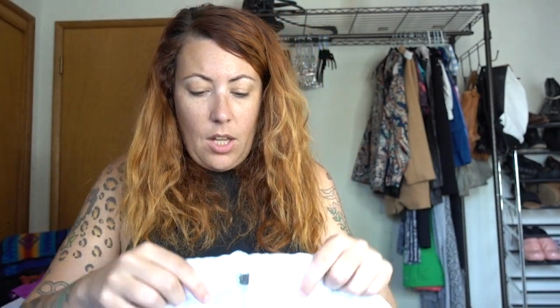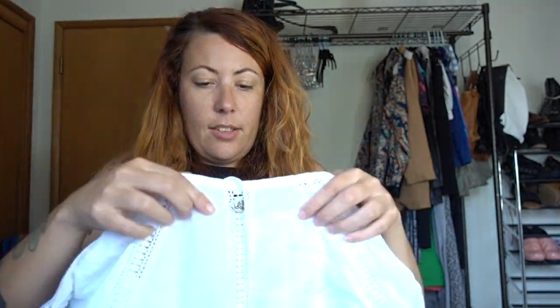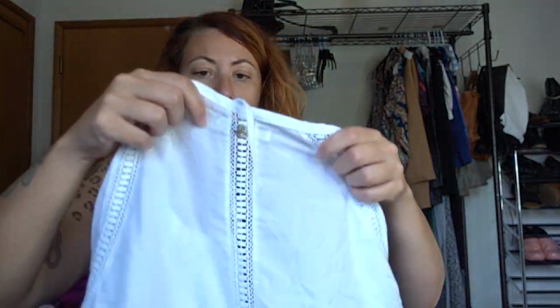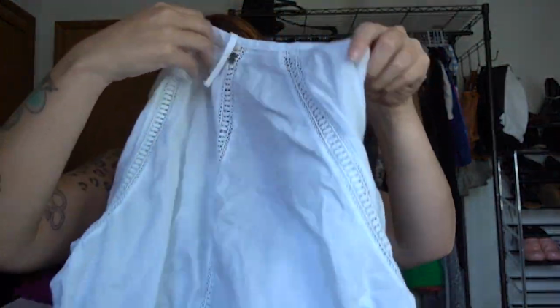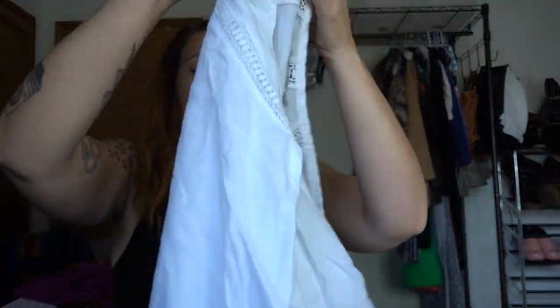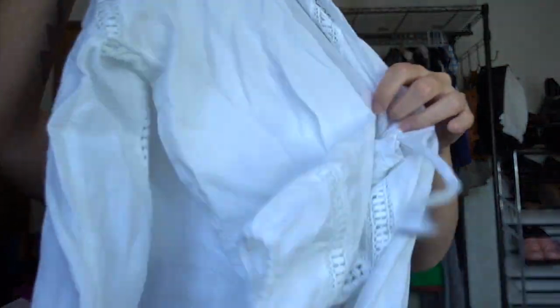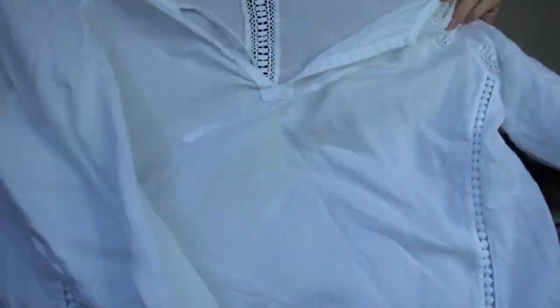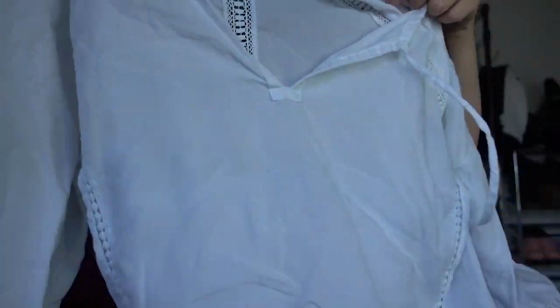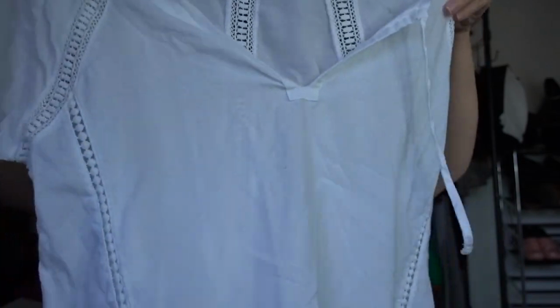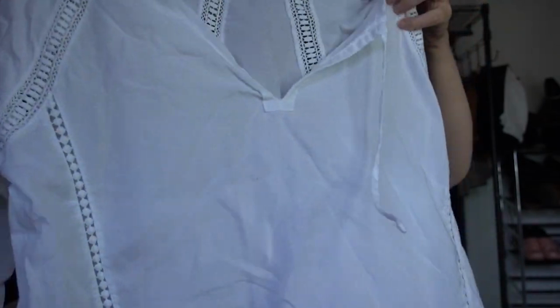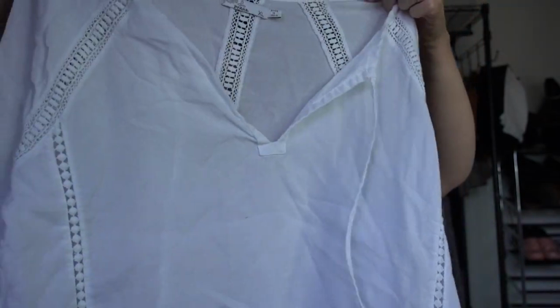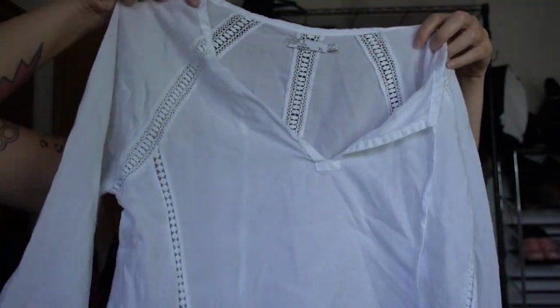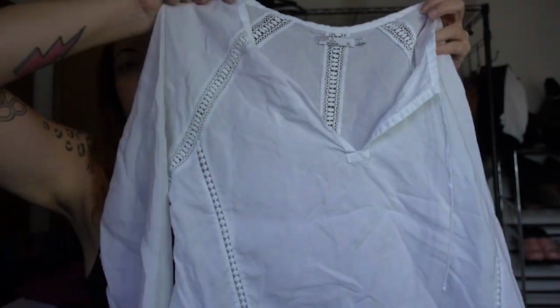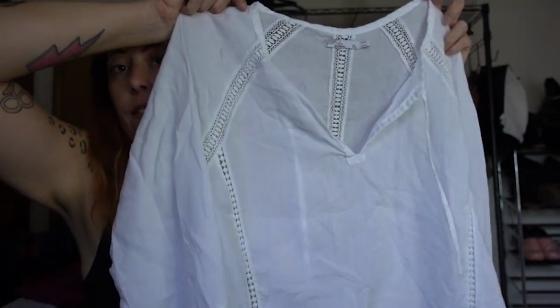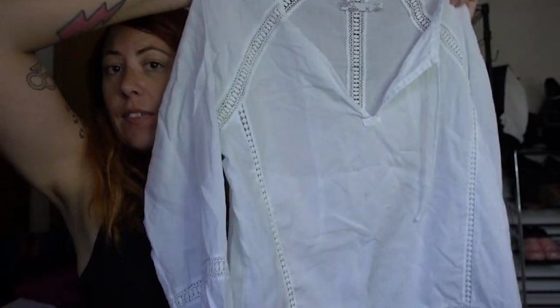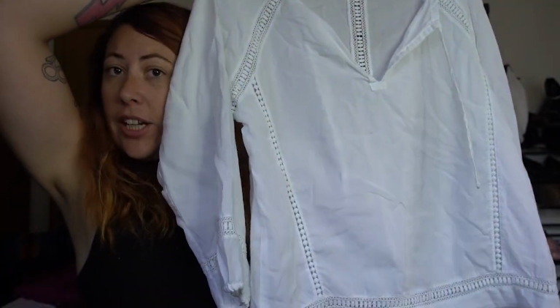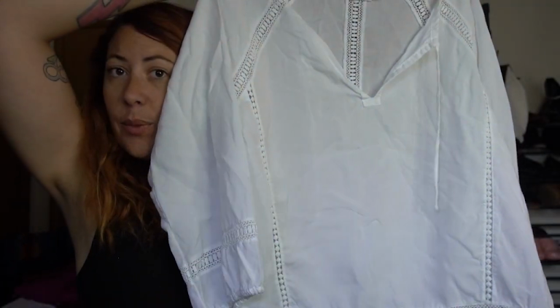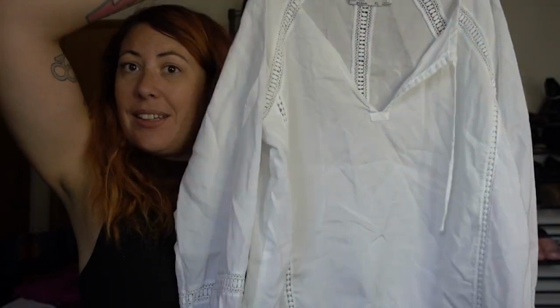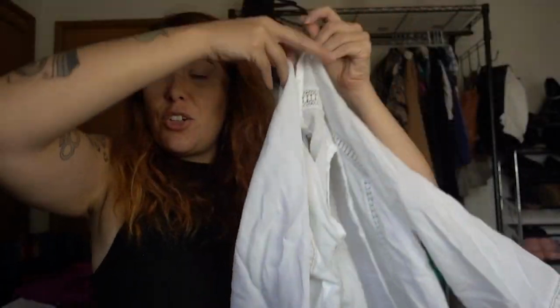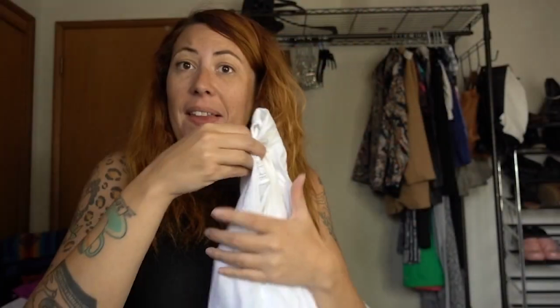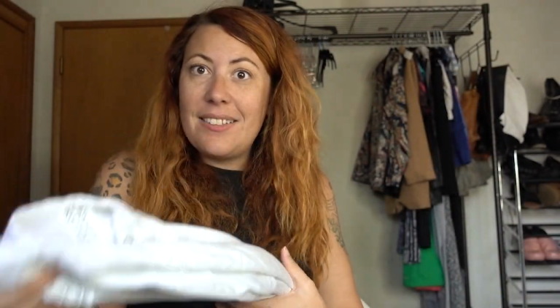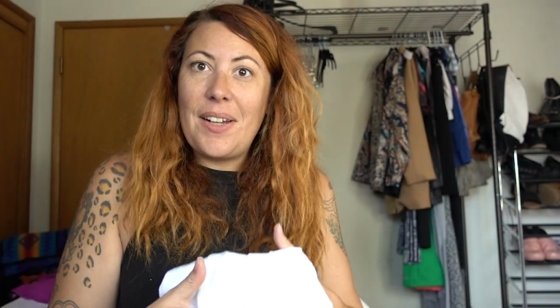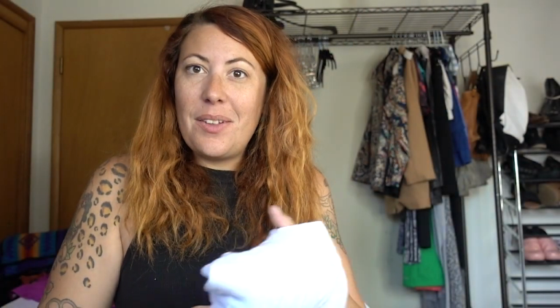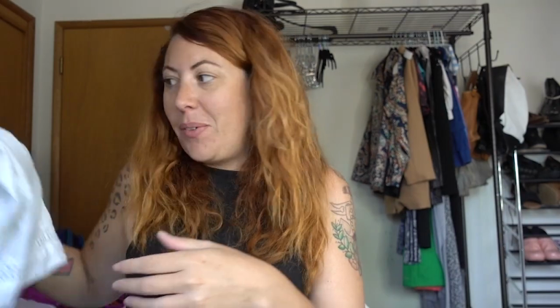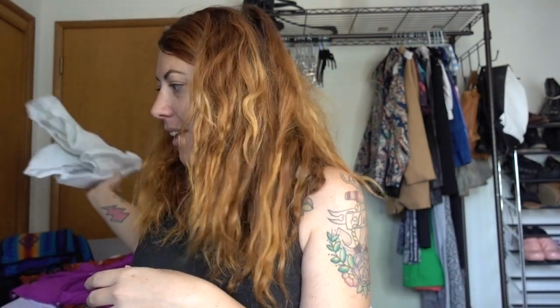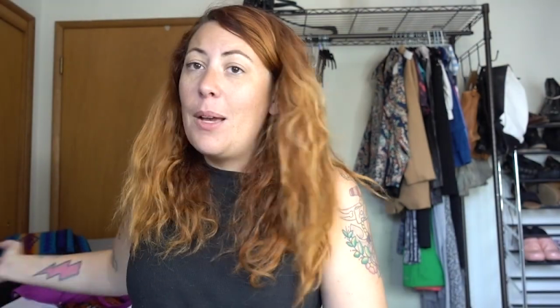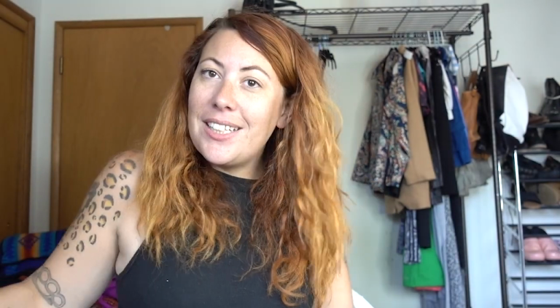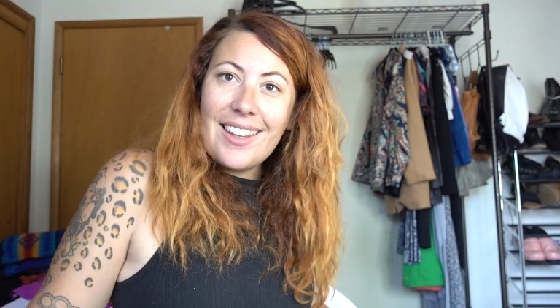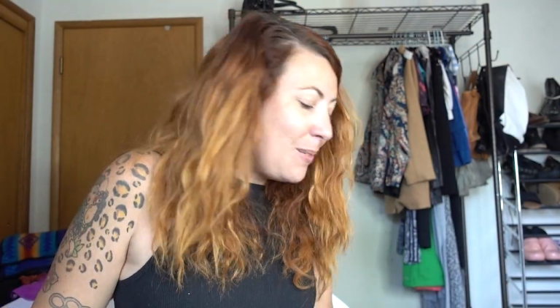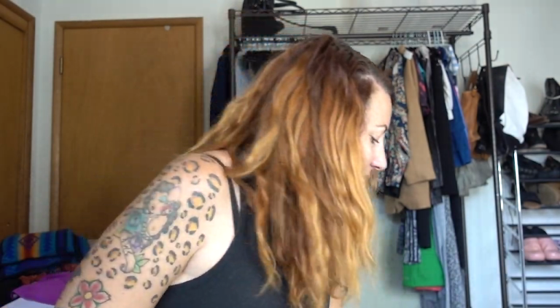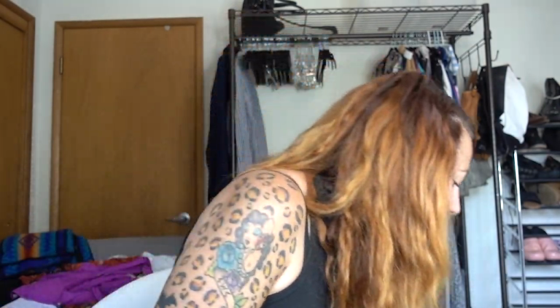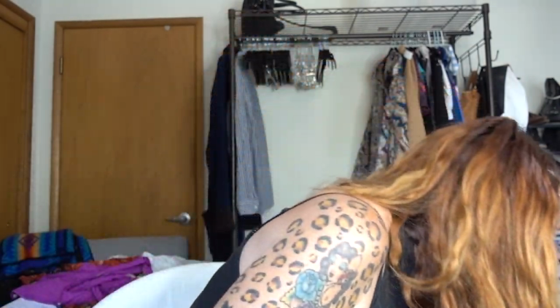This is a Piranha extra large white shirt, and there's a 50-50 chance that when I get this under my lights, I'll find something wrong with it. But until then, I'll be excited that I found it.